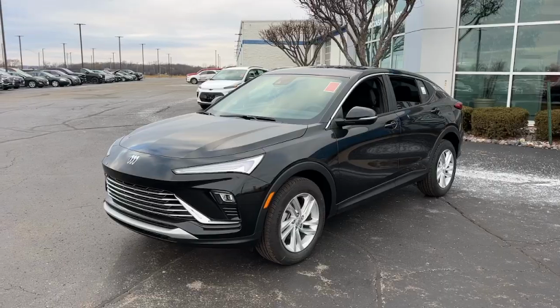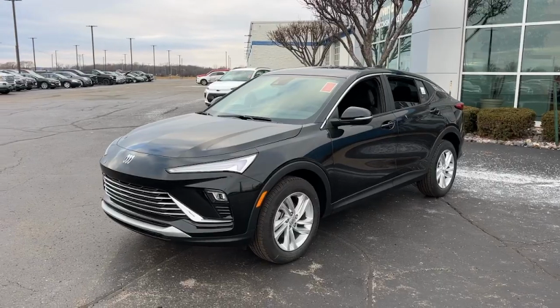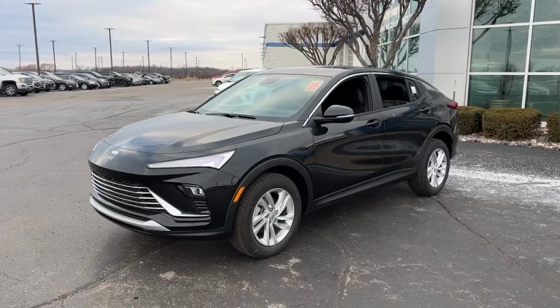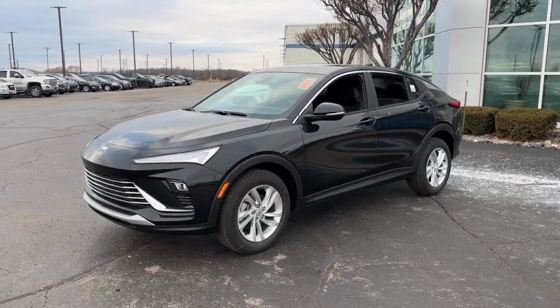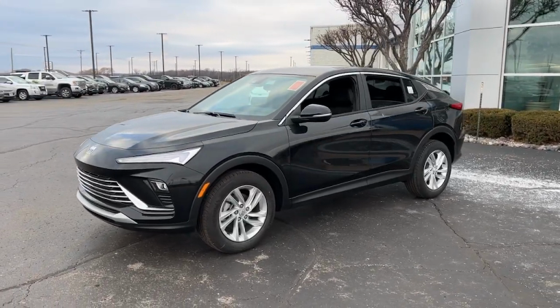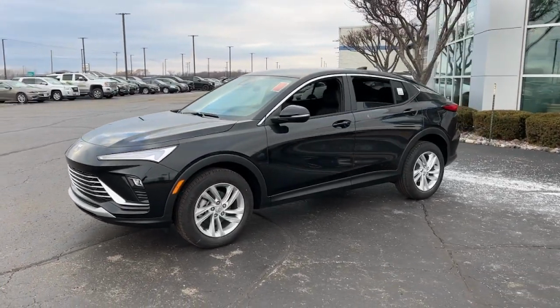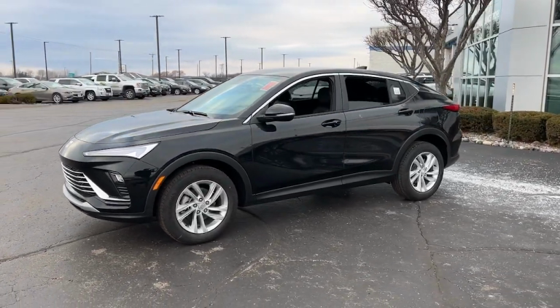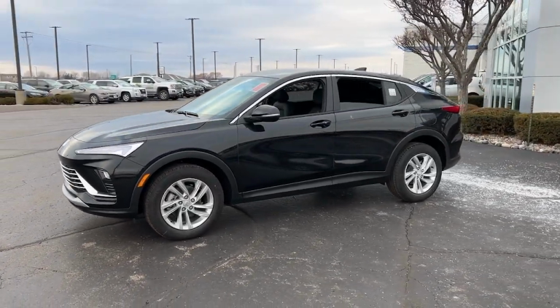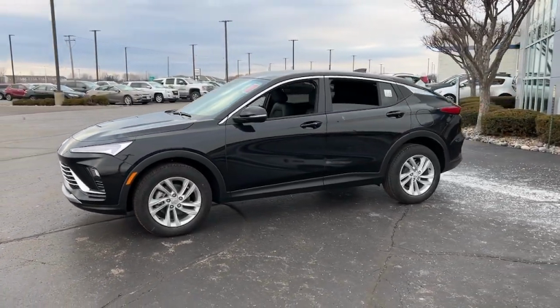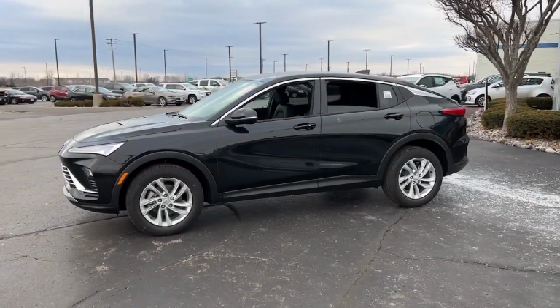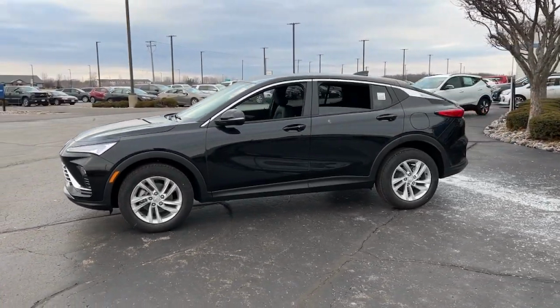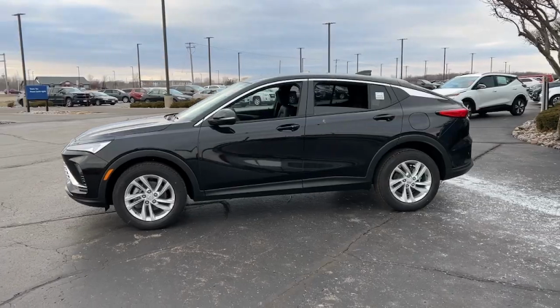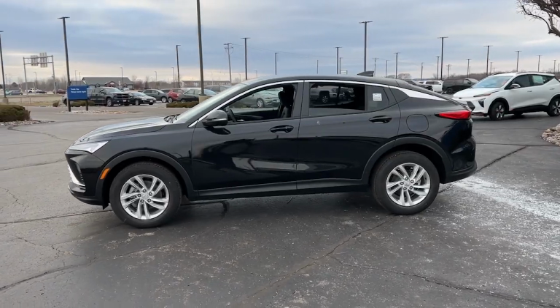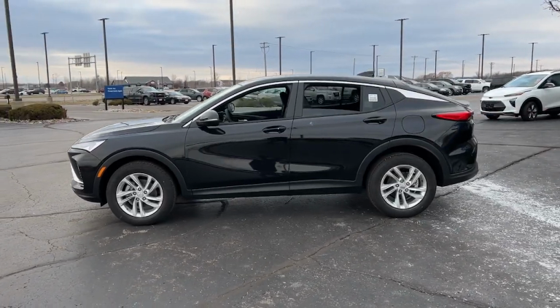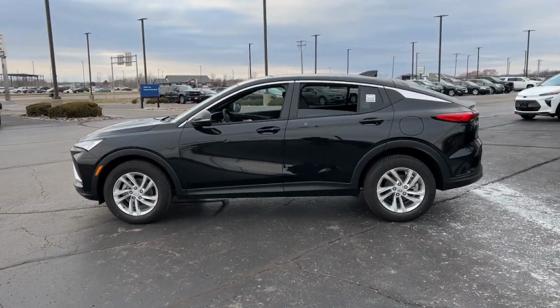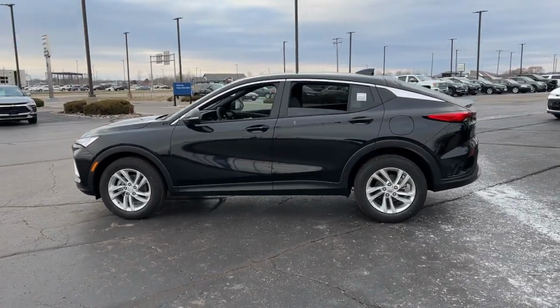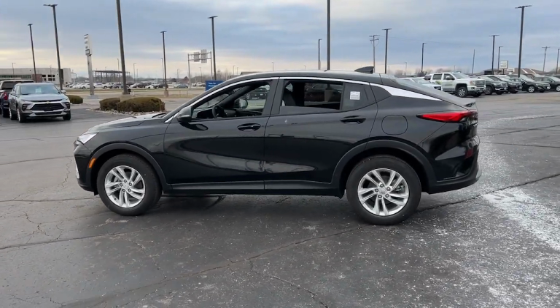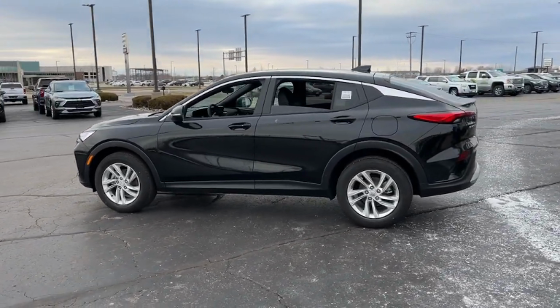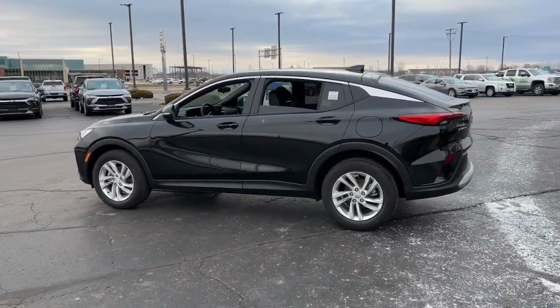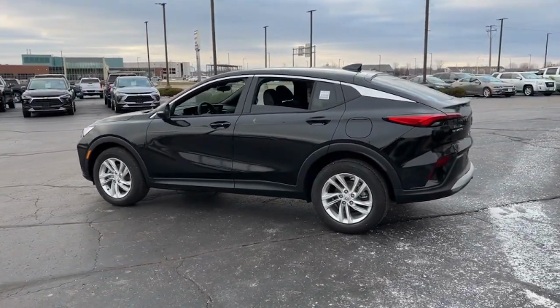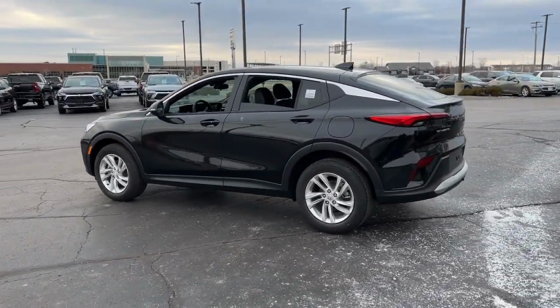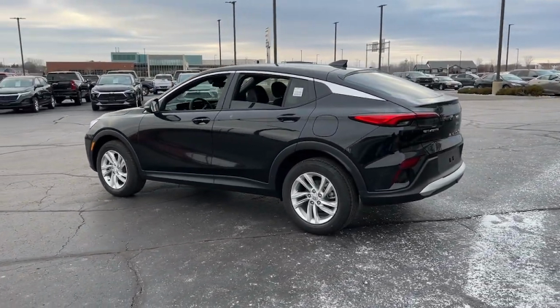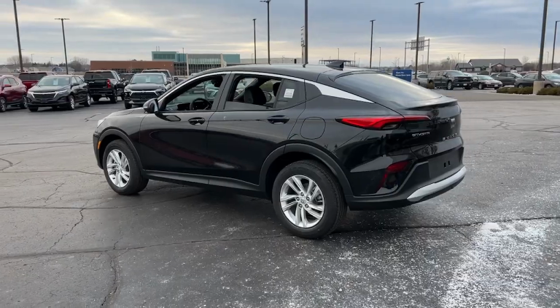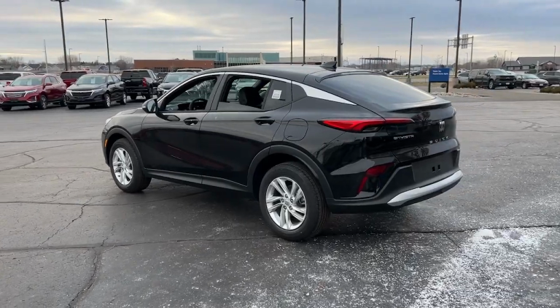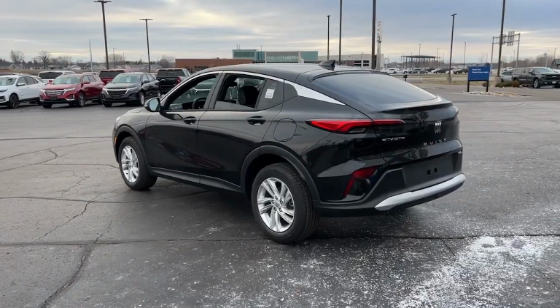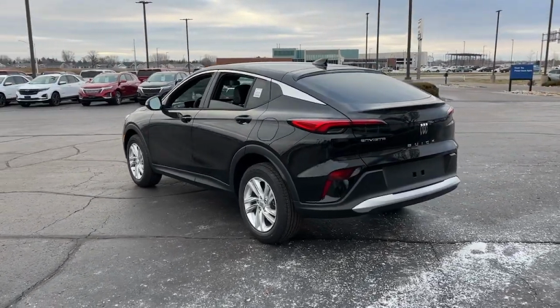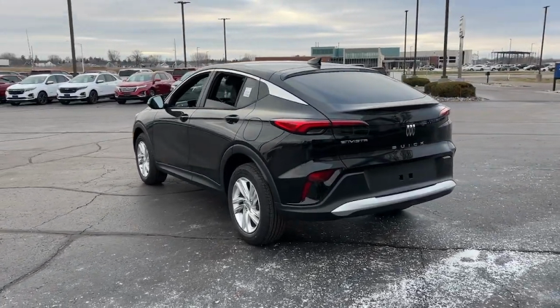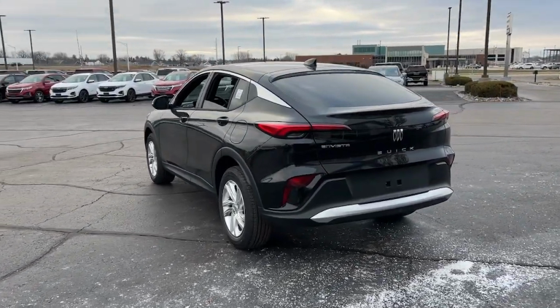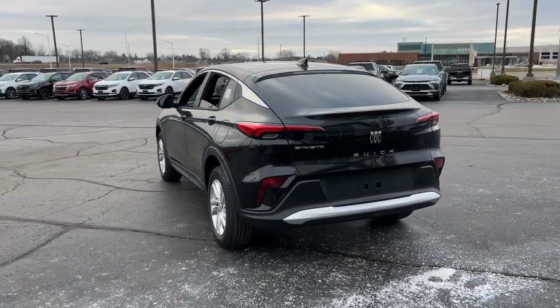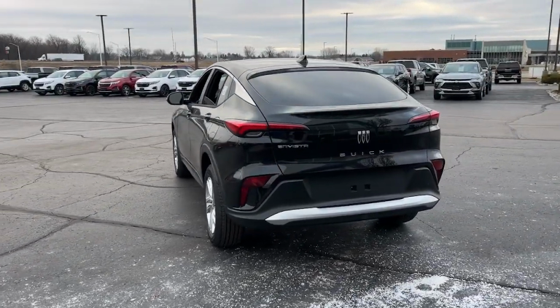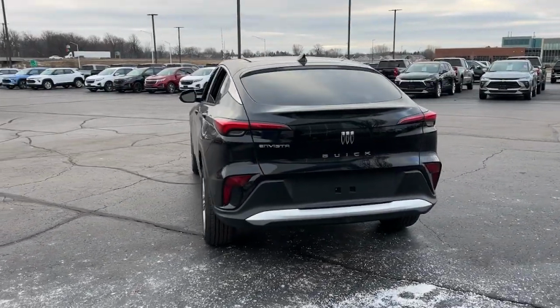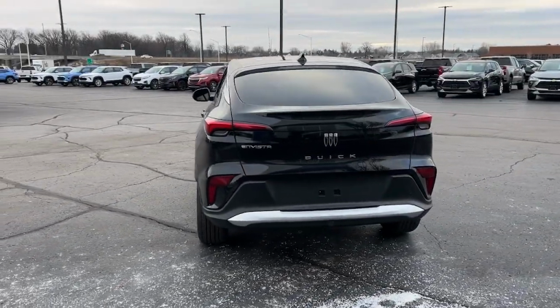Here is a wonderful 2024 Buick Envista. Enjoy a view of this Buick Envista, the stylish yet surprisingly affordable family-friendly vehicle loaded with passenger amenities, desirable infotainment, and standard driver assist tech.